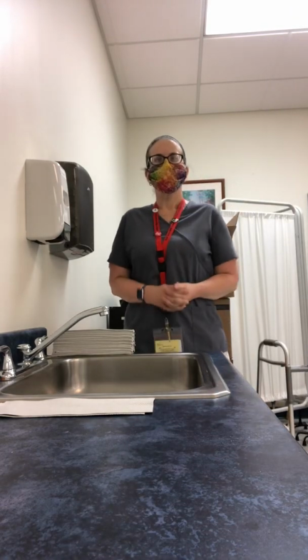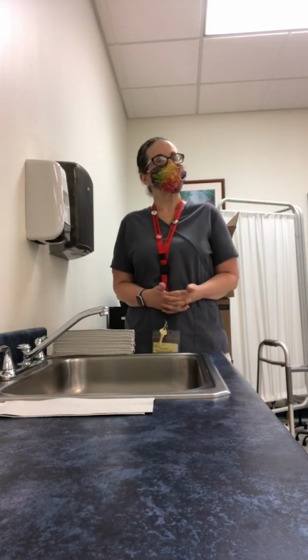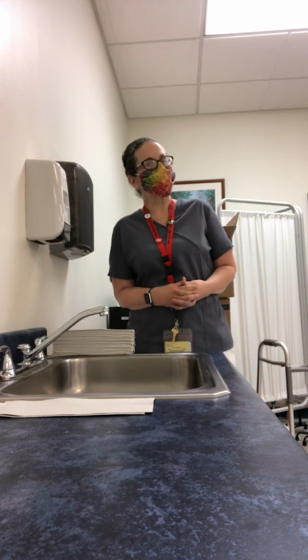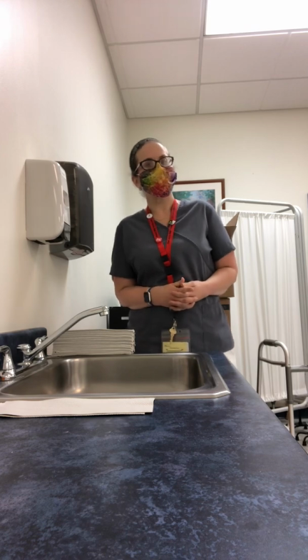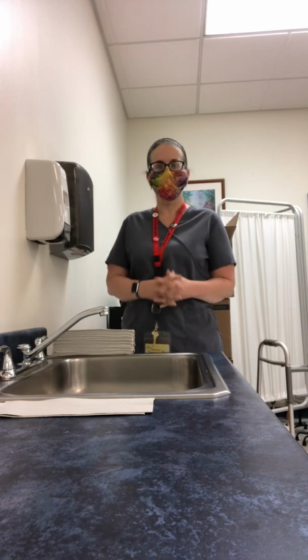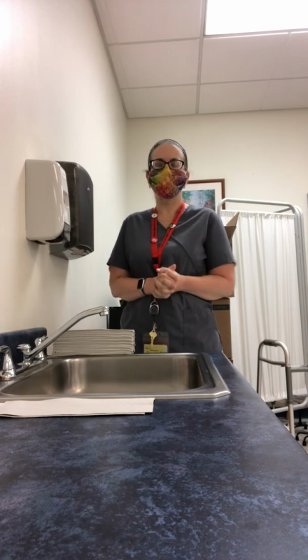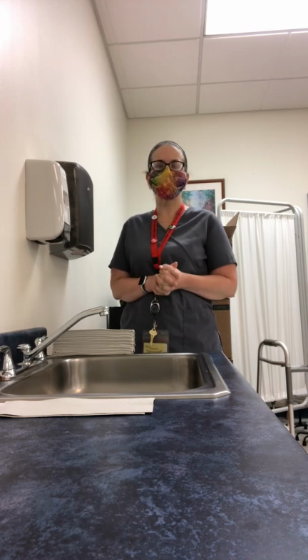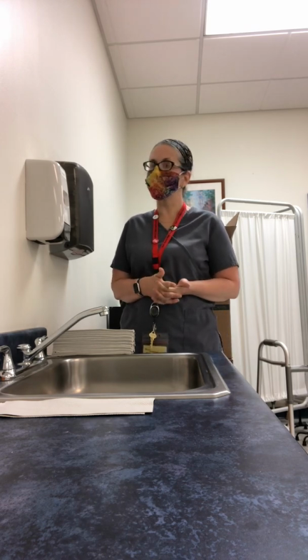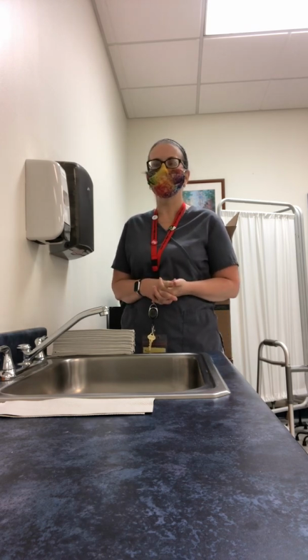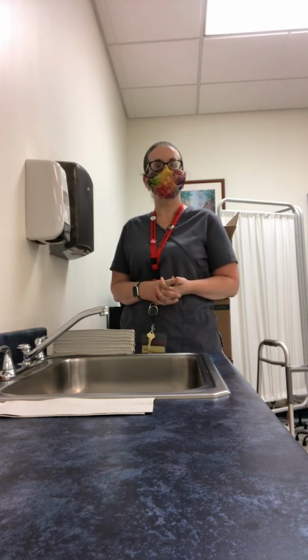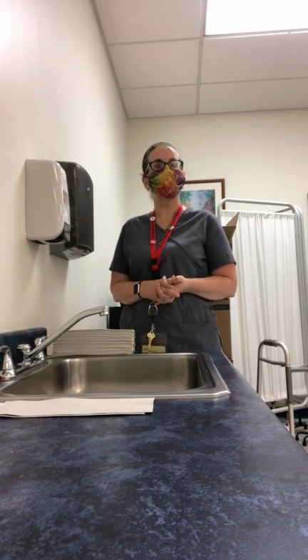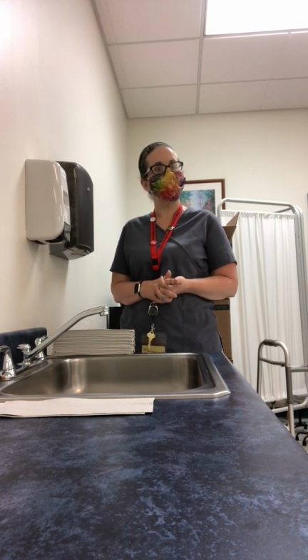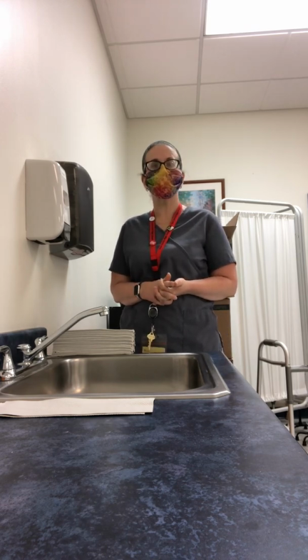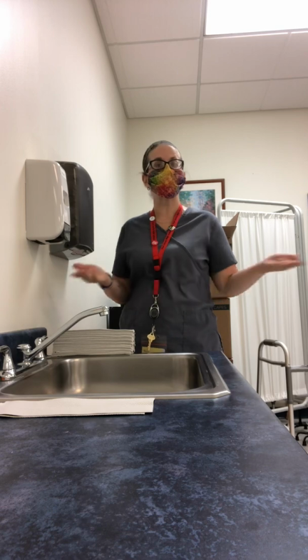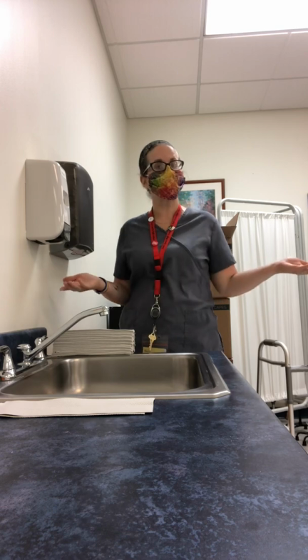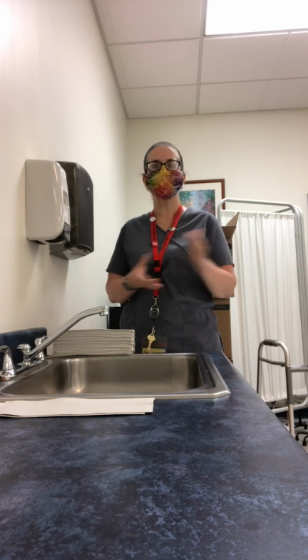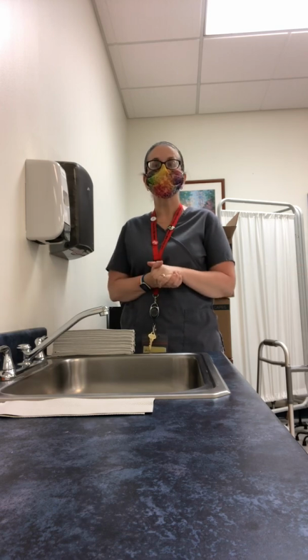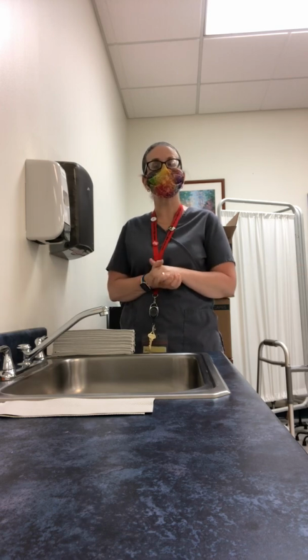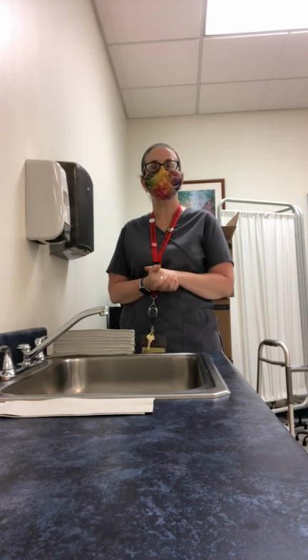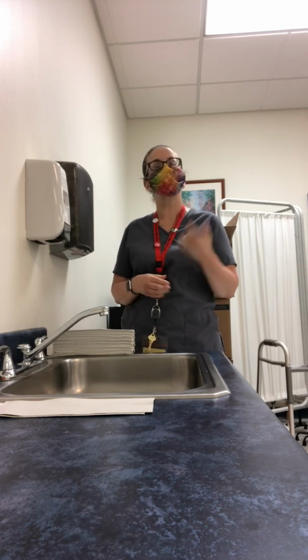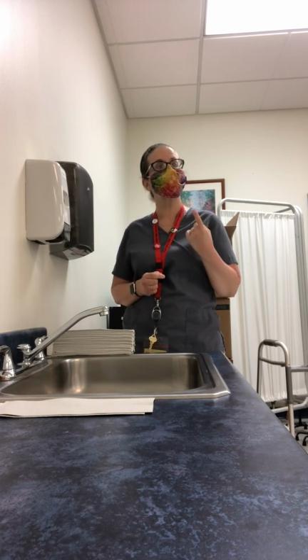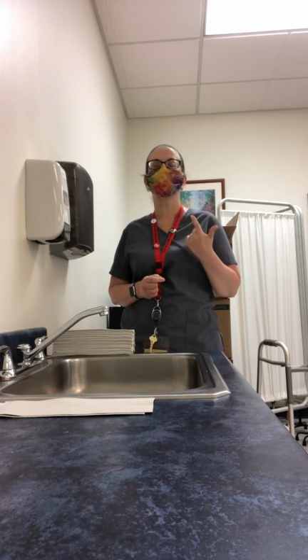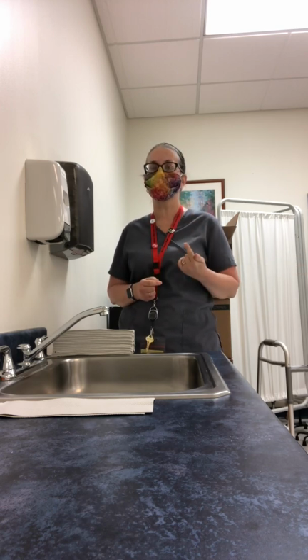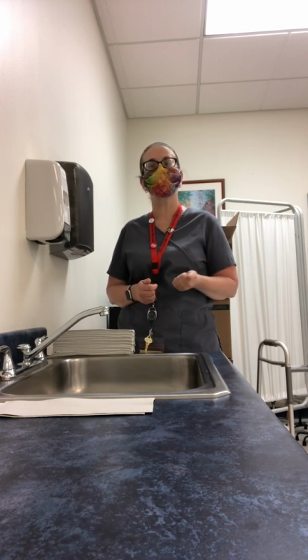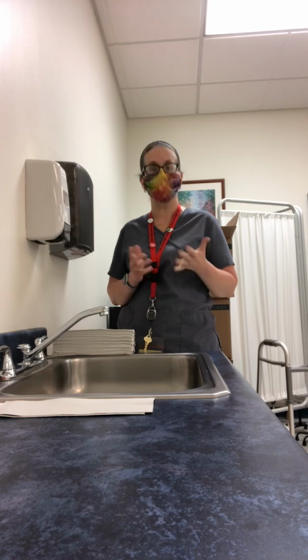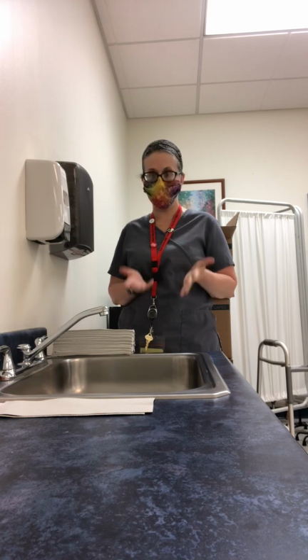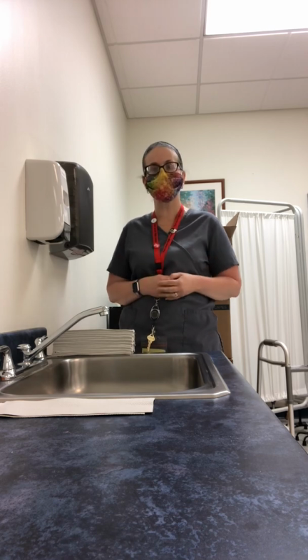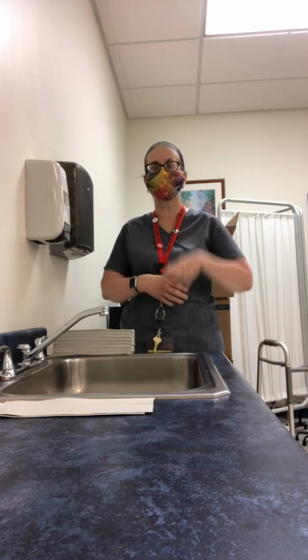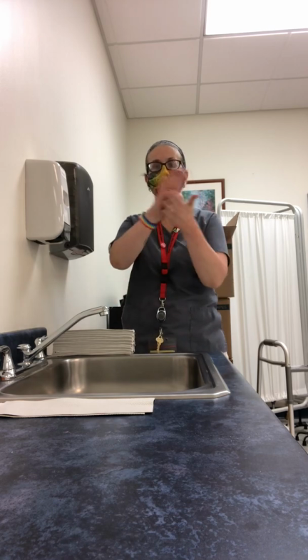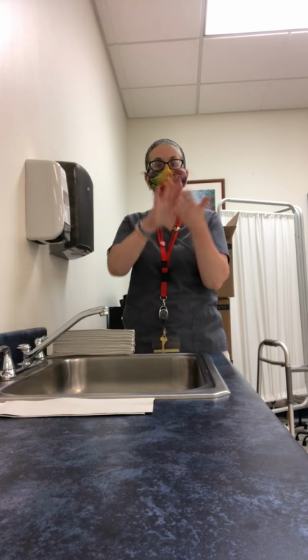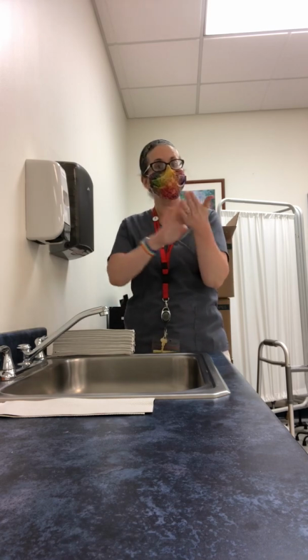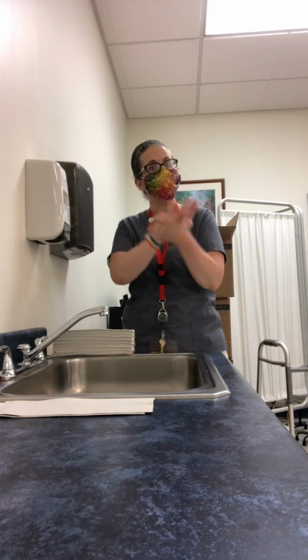Hi, my name is Kyleen Henderson, otherwise known as Ms. H, and I am an Allied Health Instructor here at Lincoln Technical Institute. Today I'm going to talk to you about one of the most important skills that we perform as healthcare professionals, and that is handwashing.